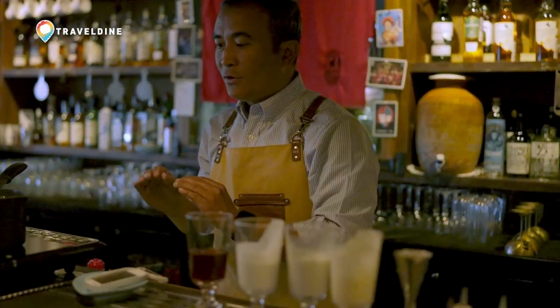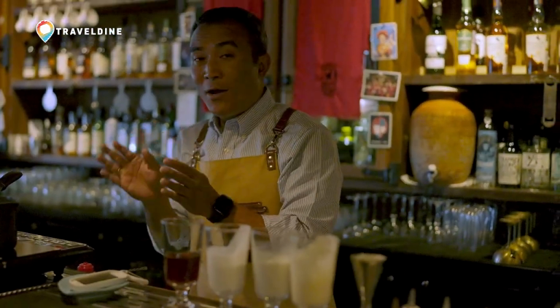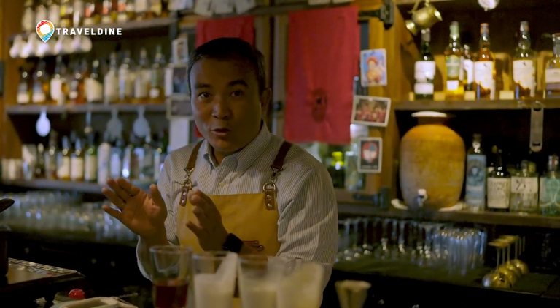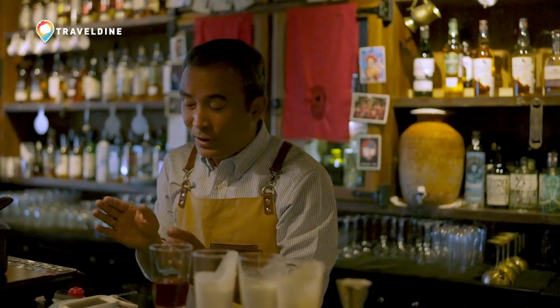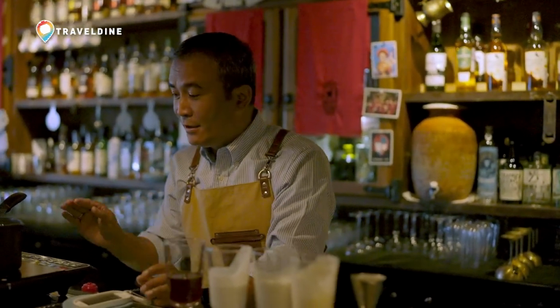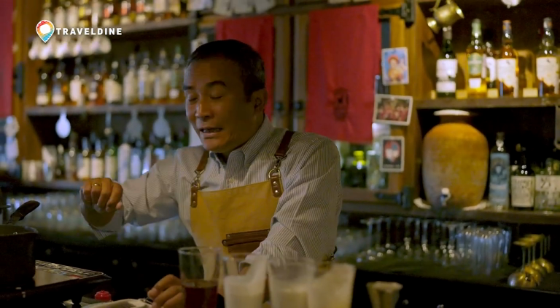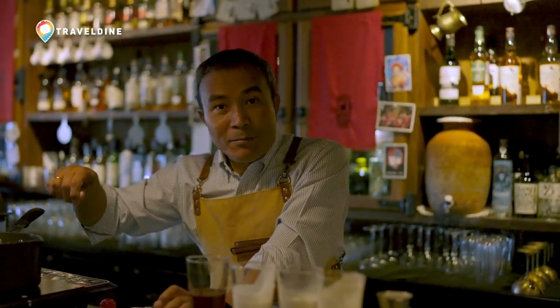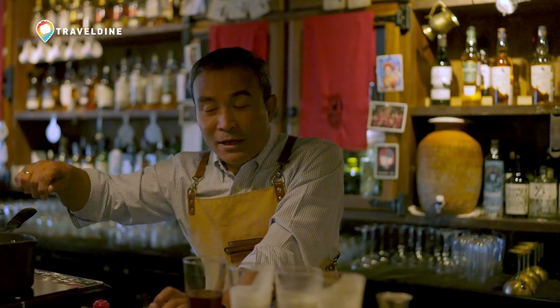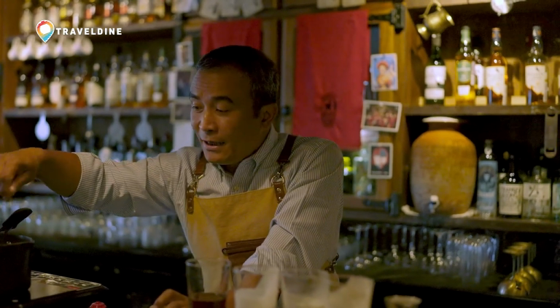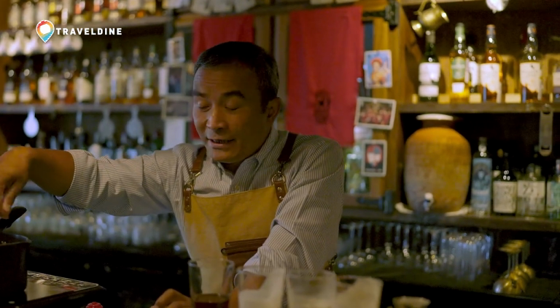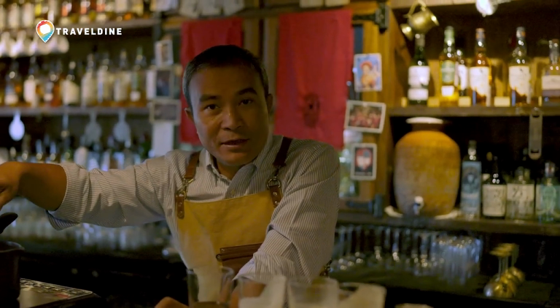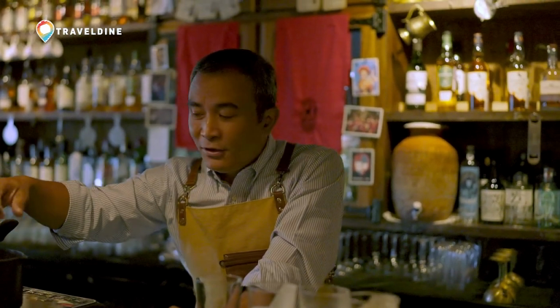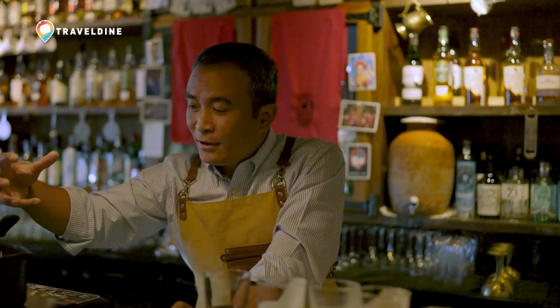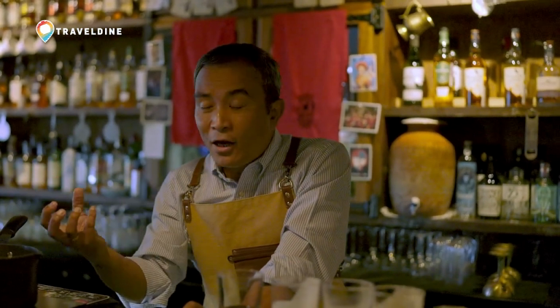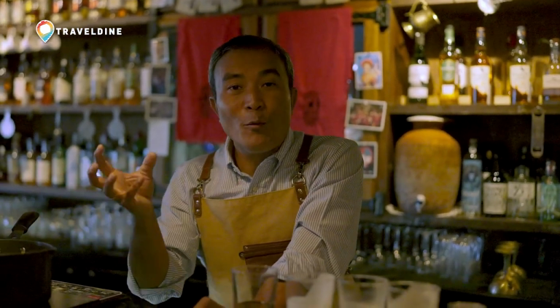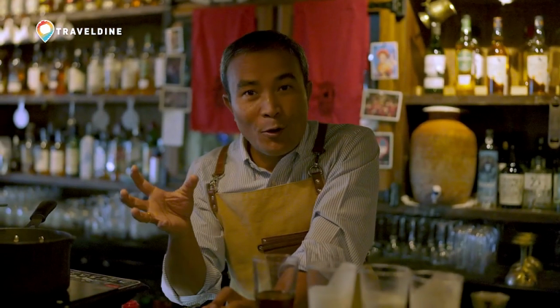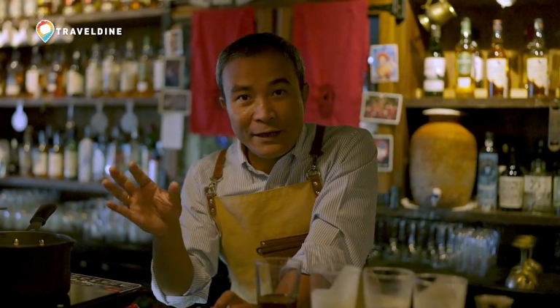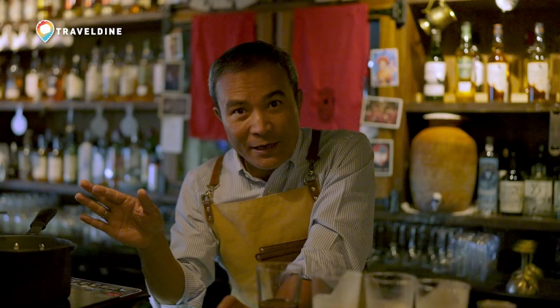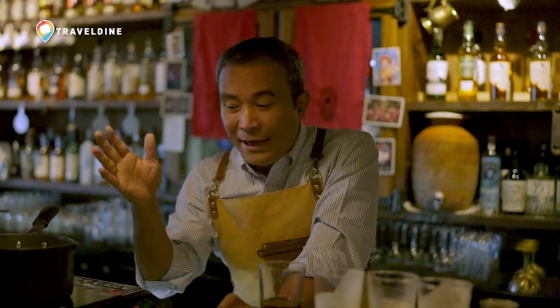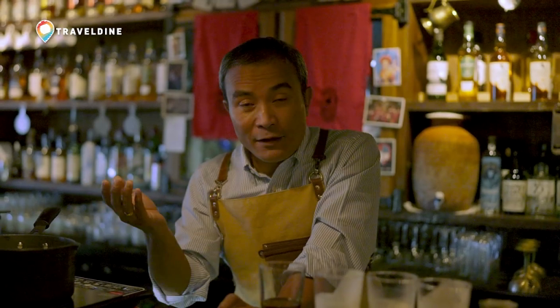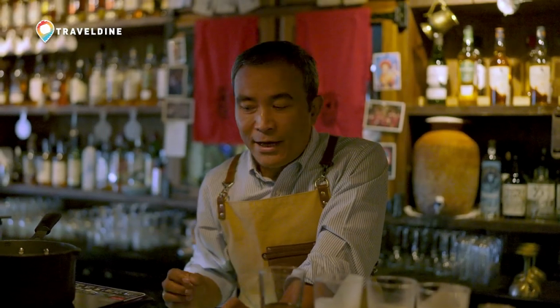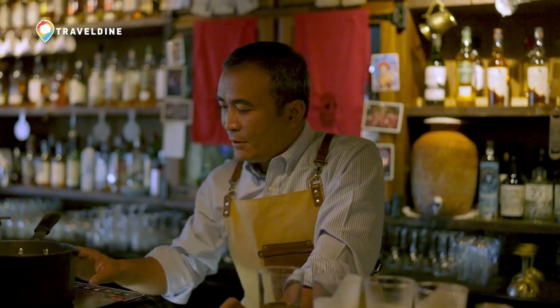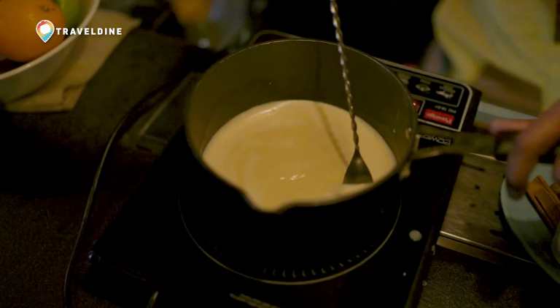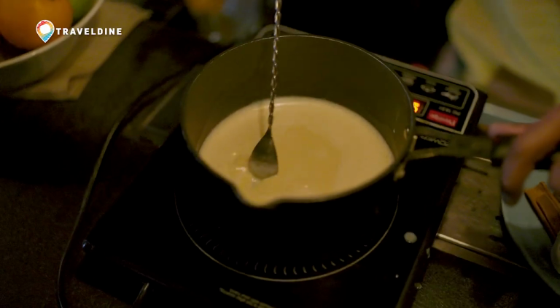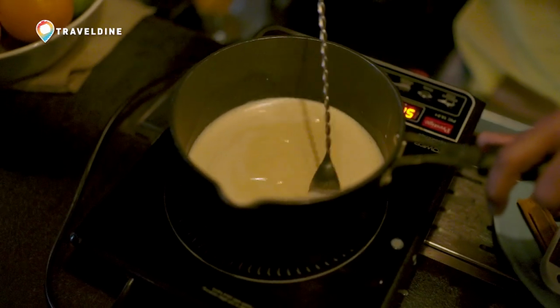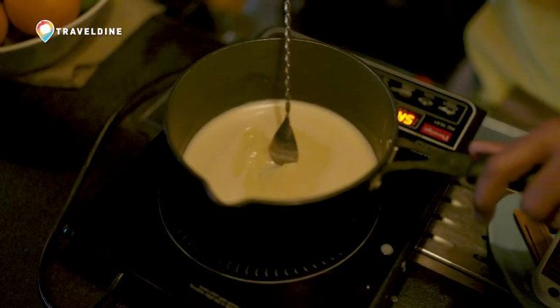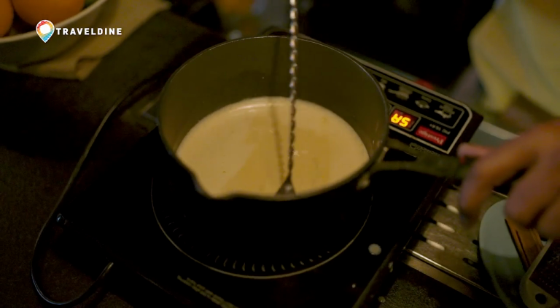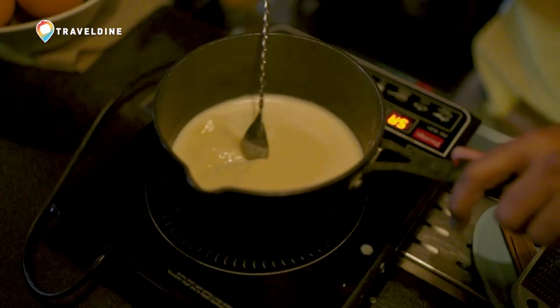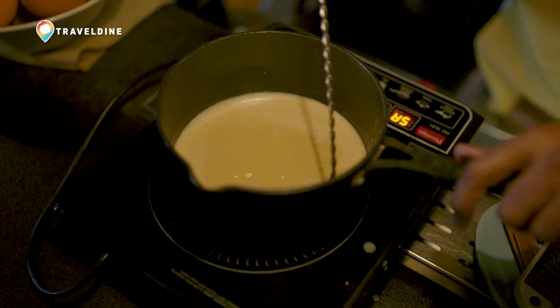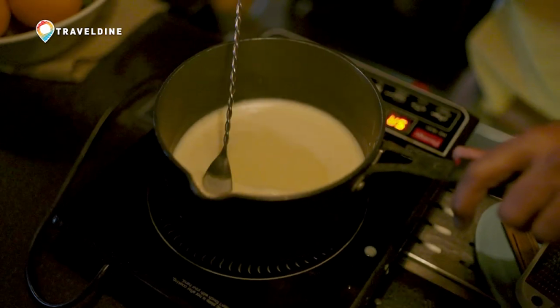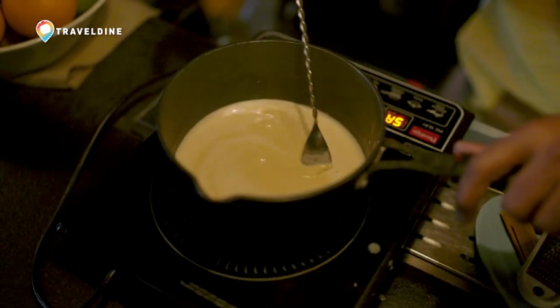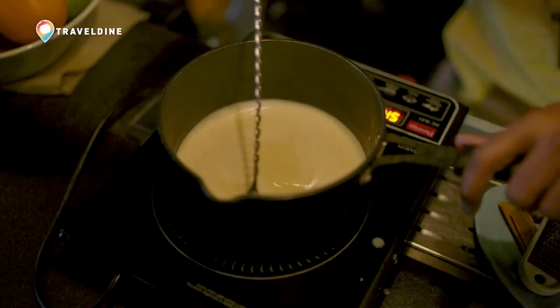So now what I'm going to do is heat it up a little bit as I stir it, so that it comes to almost a boil and it's ready, and then after that cool it down. So while it's being cooked, I'm just going to stir it gently.